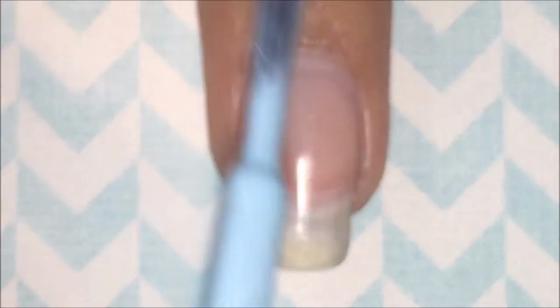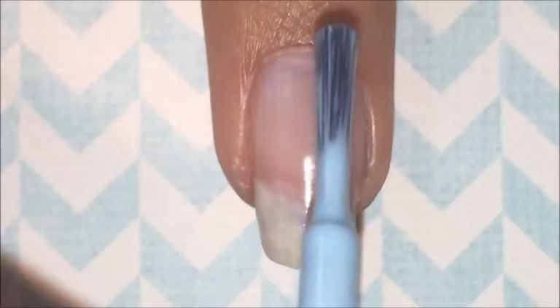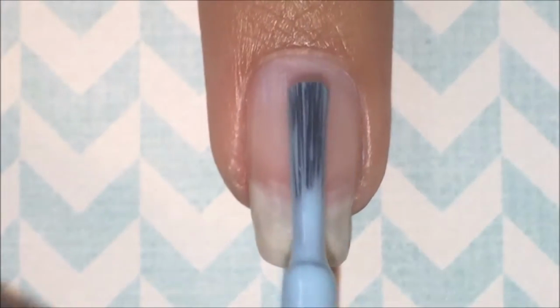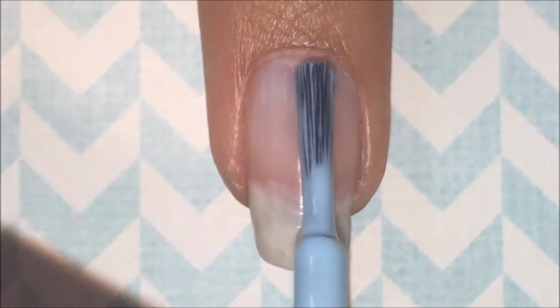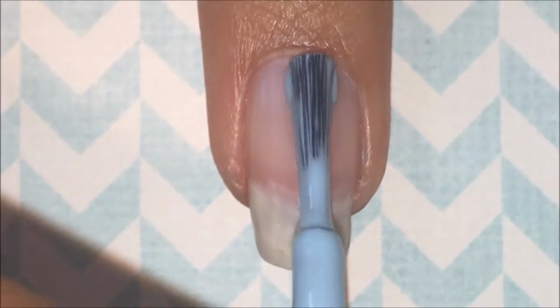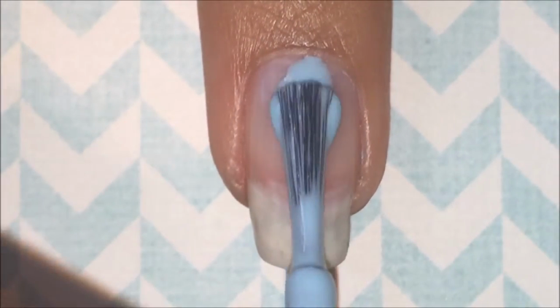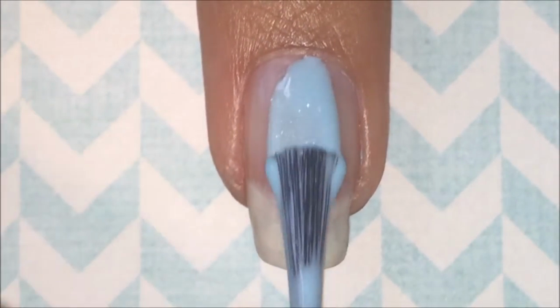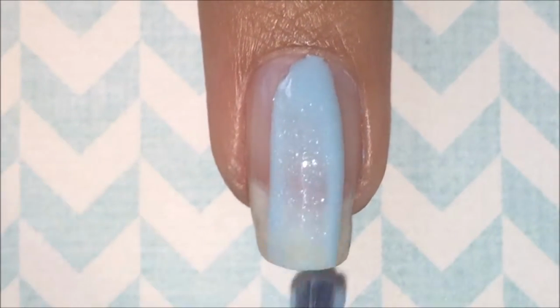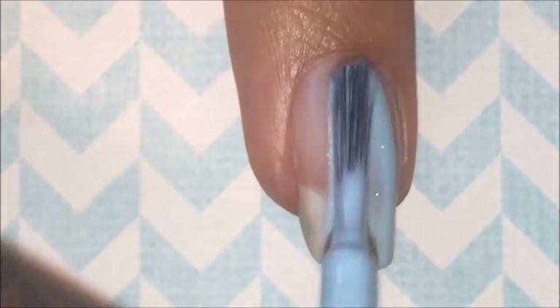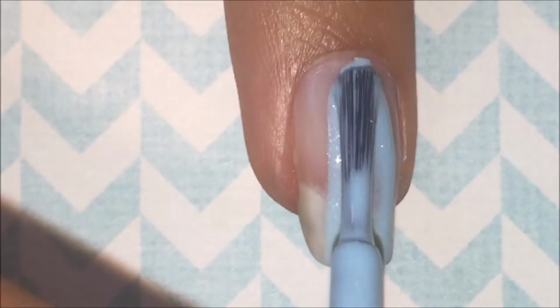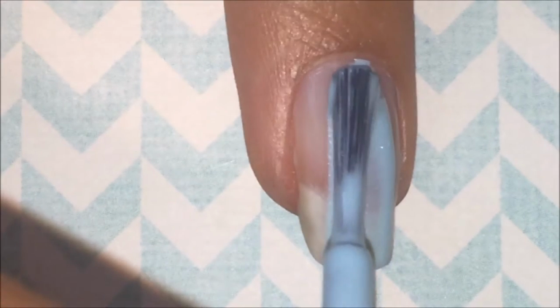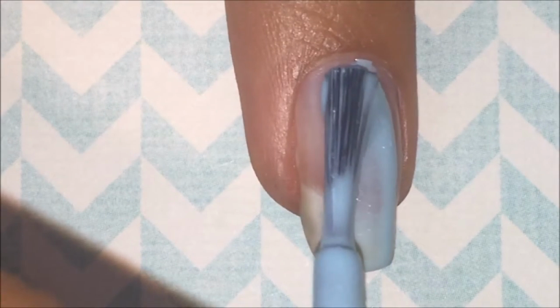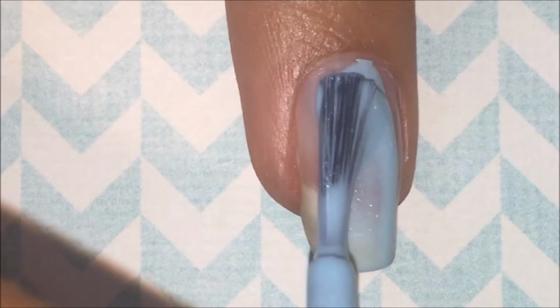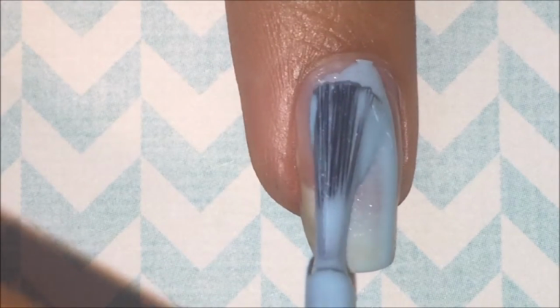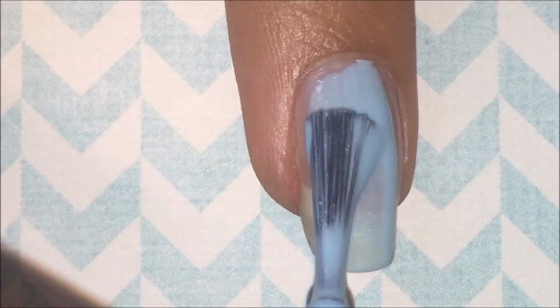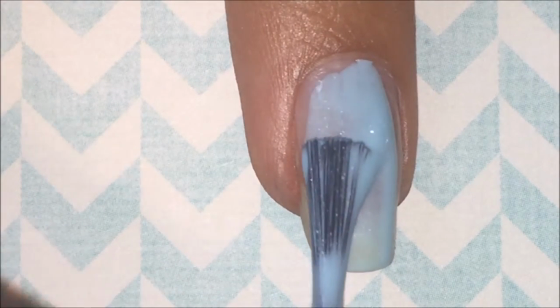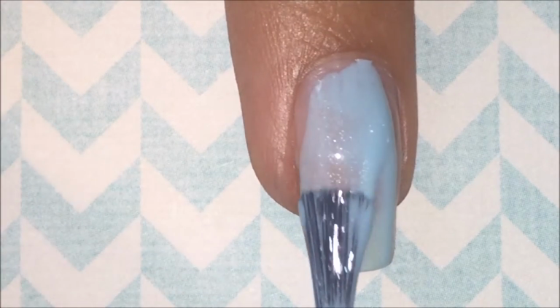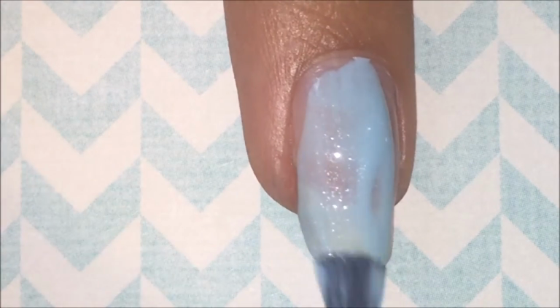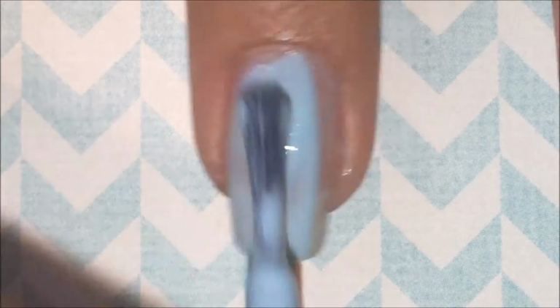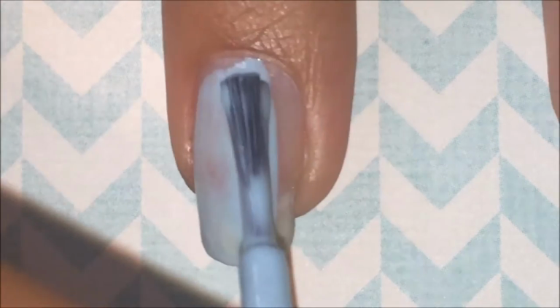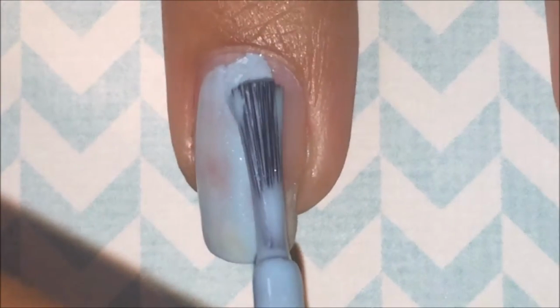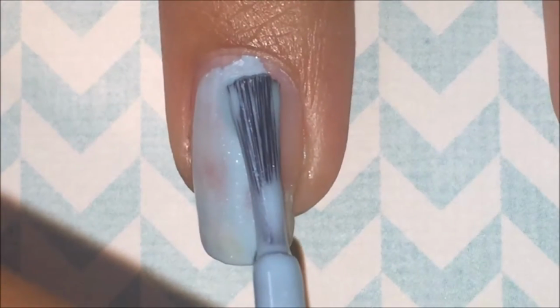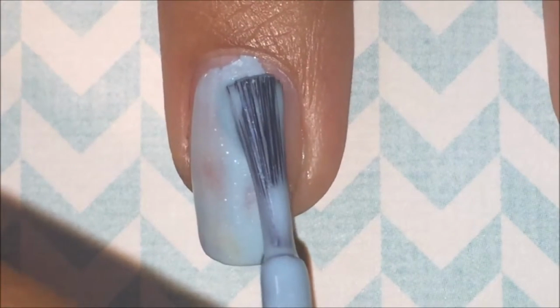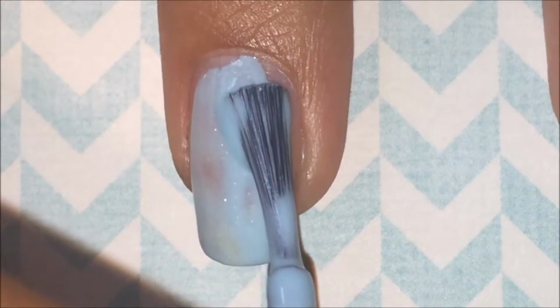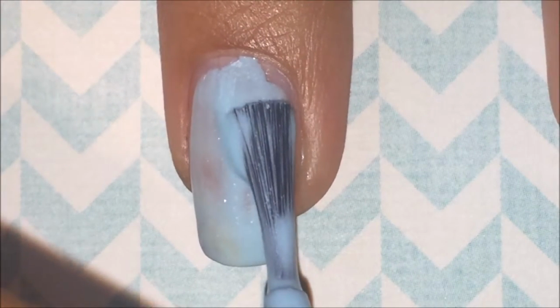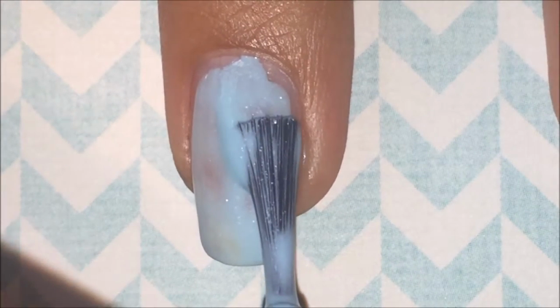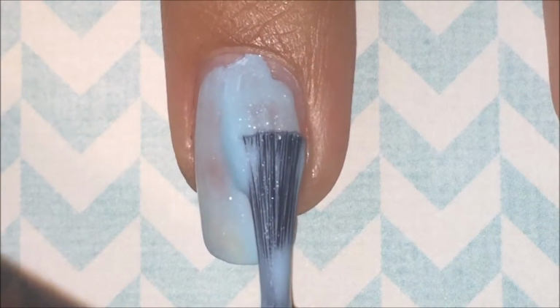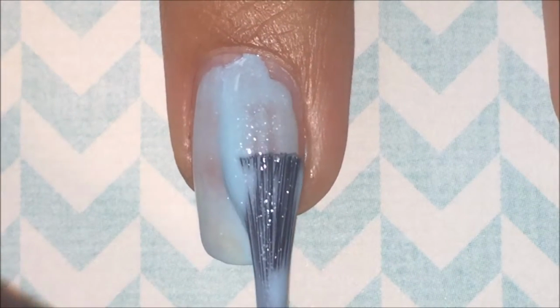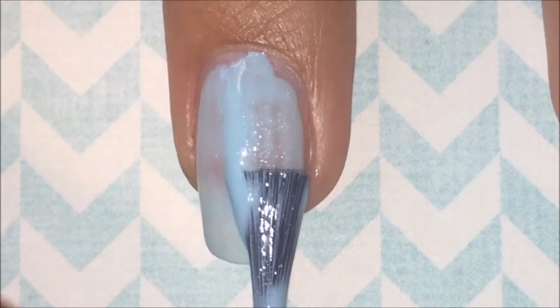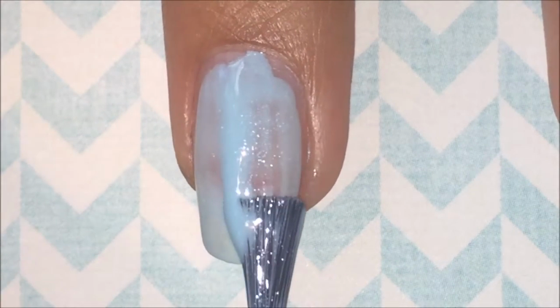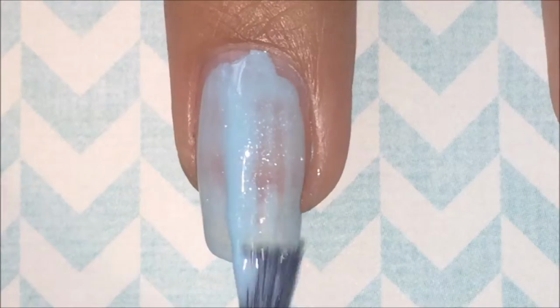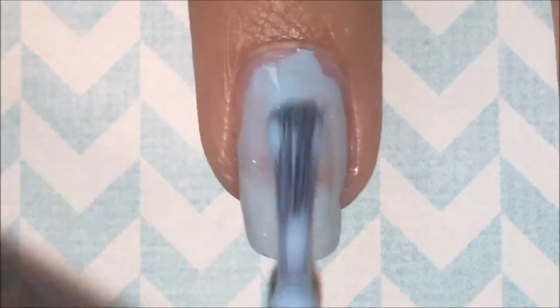Next, I'm applying two coats of this really pretty sparkly blue color by NYC. It is Skyline Blue.